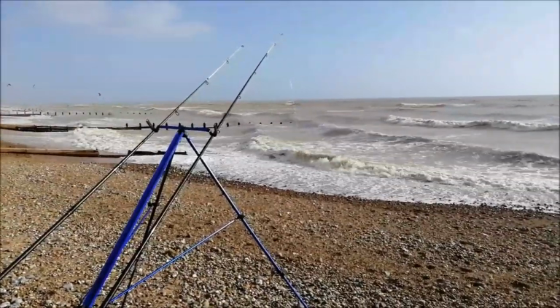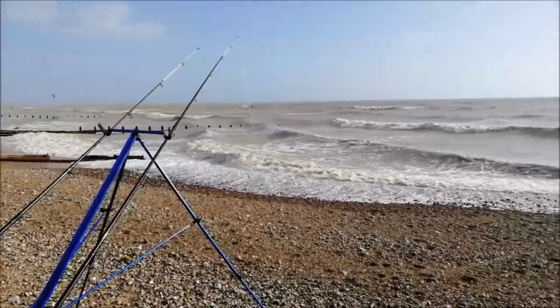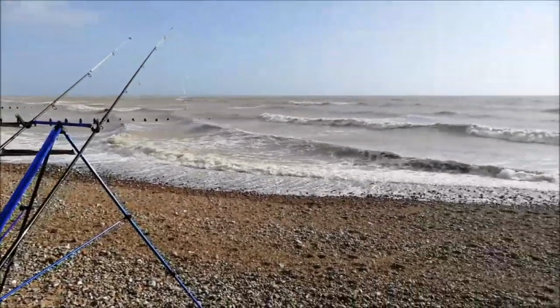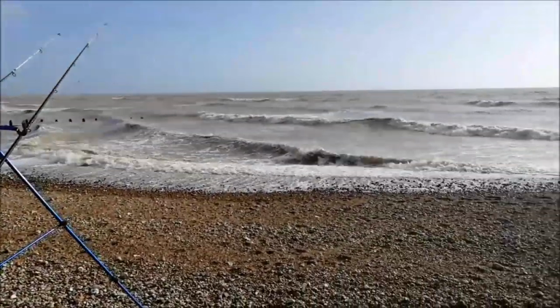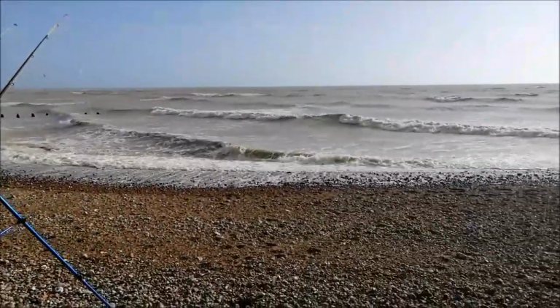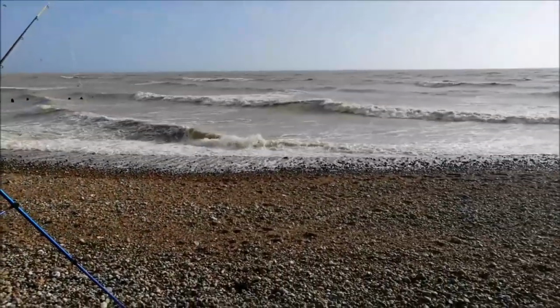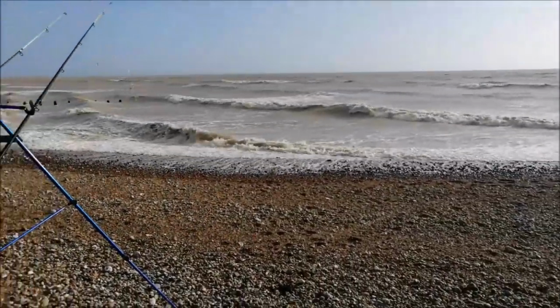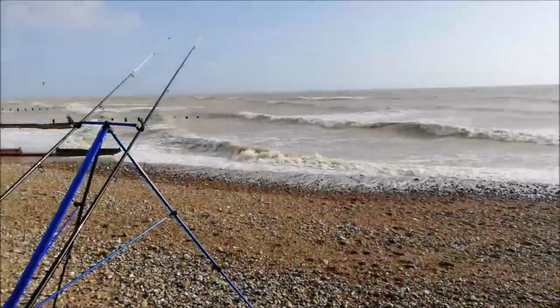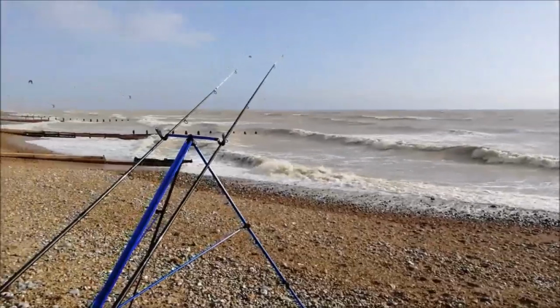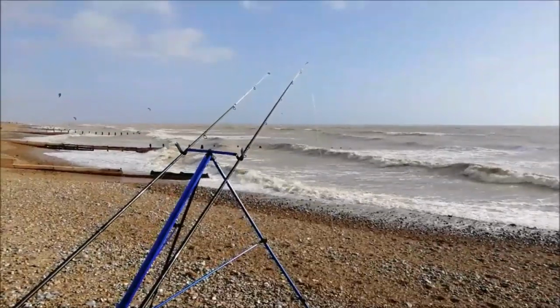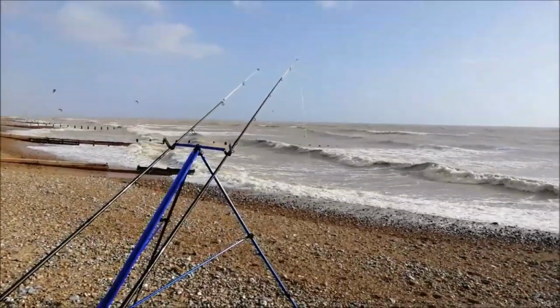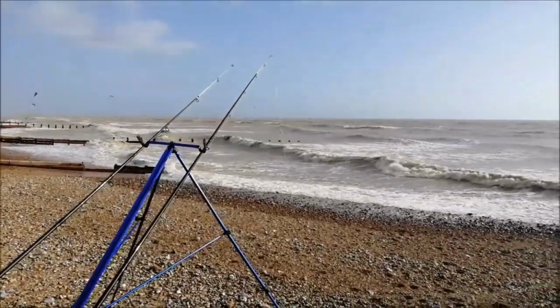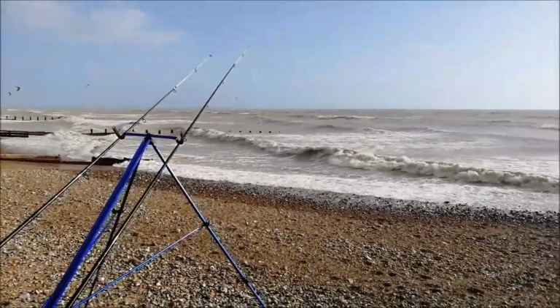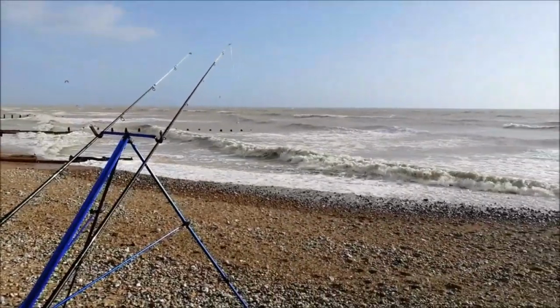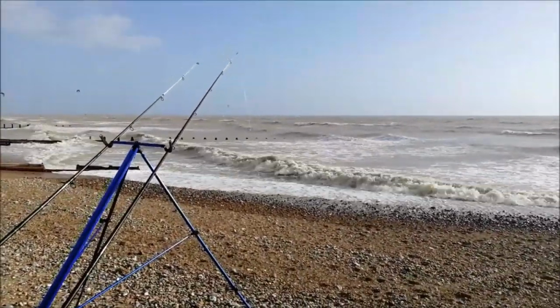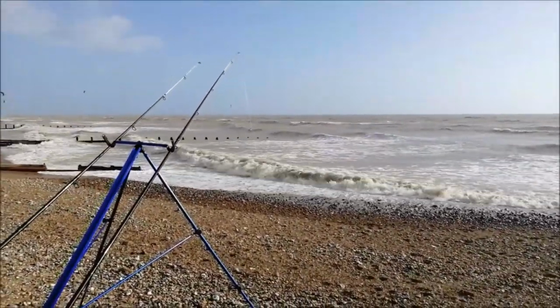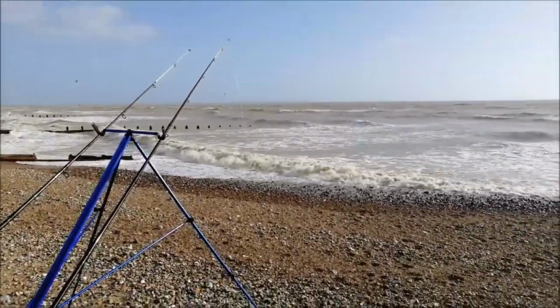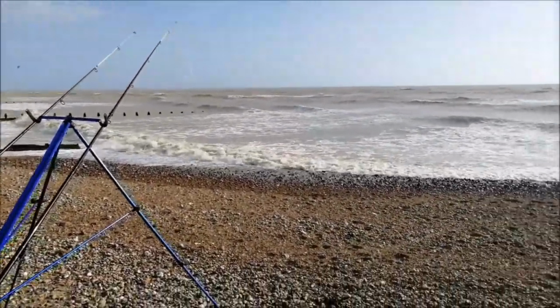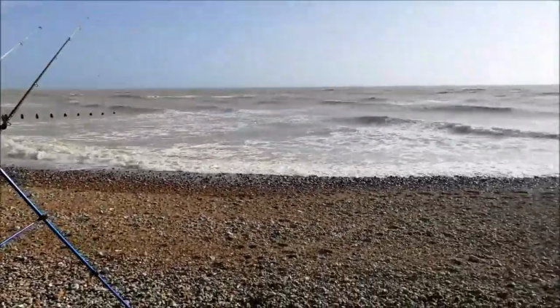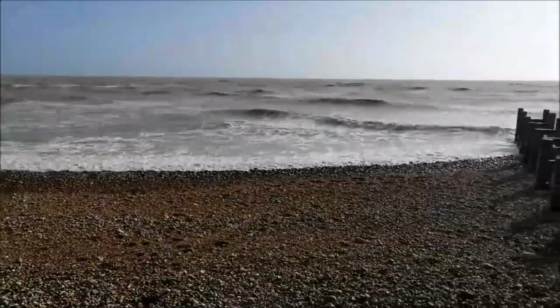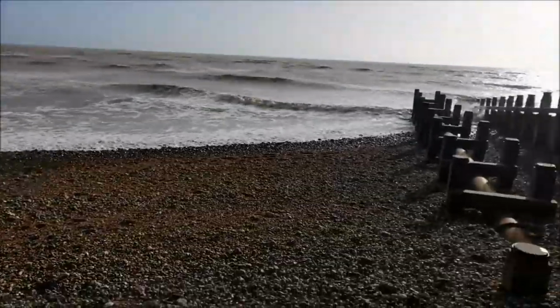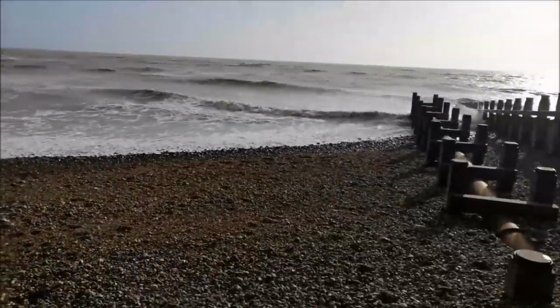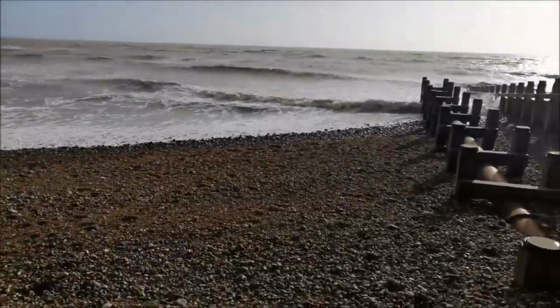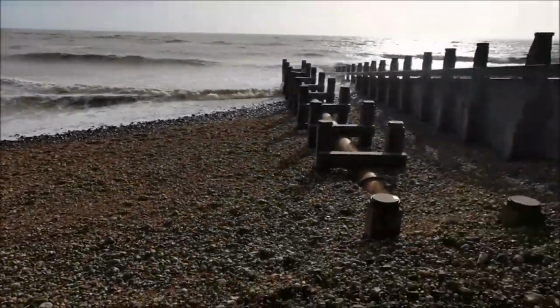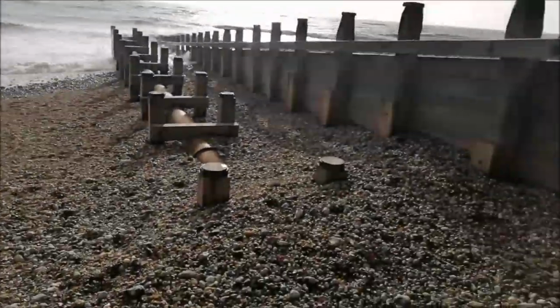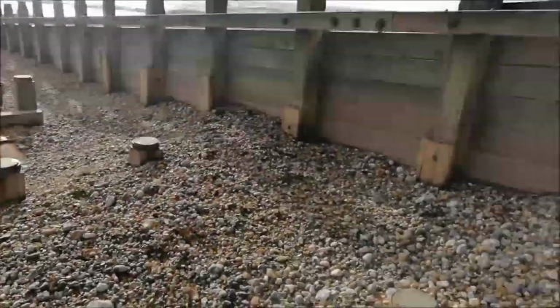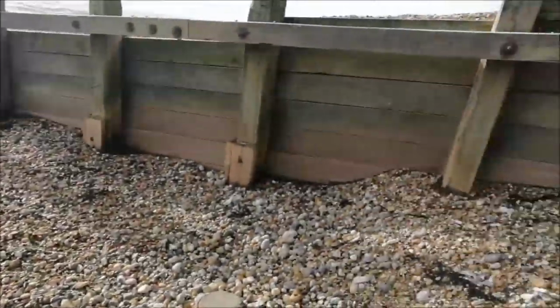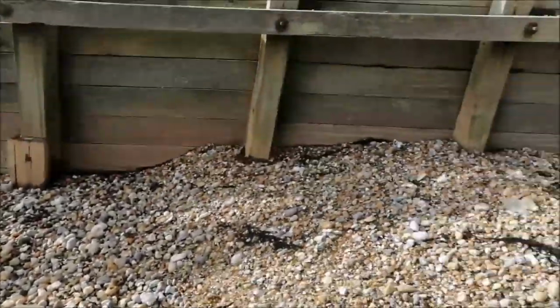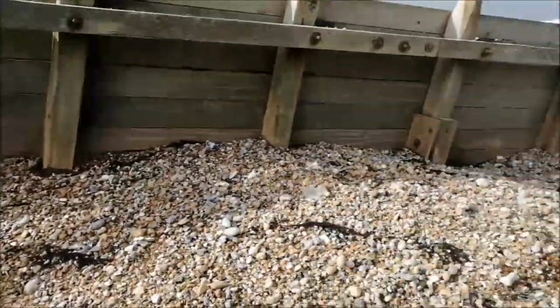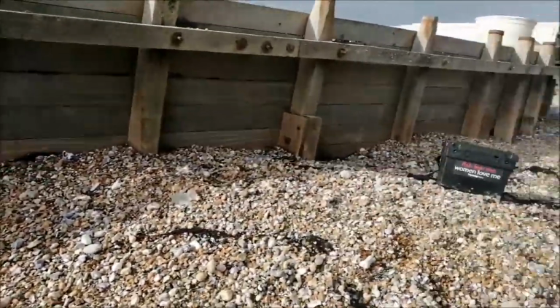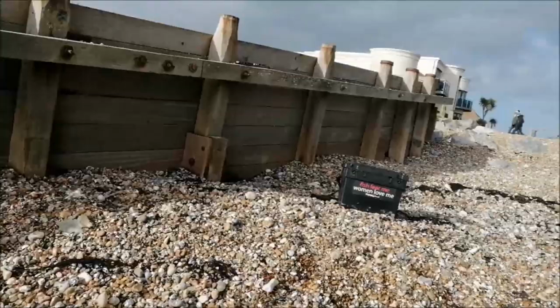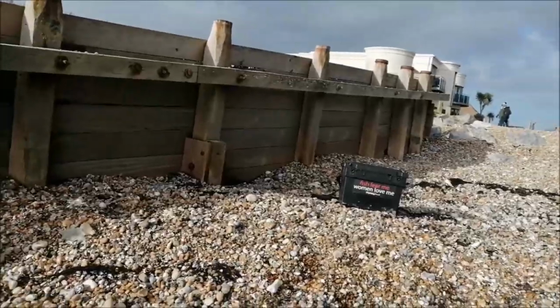What's going on people? Just down Gorham Beach today. It's blowing between 20 and 30 mph winds south-westerly. Down Gorham, I found a little big groyne here to hide behind.